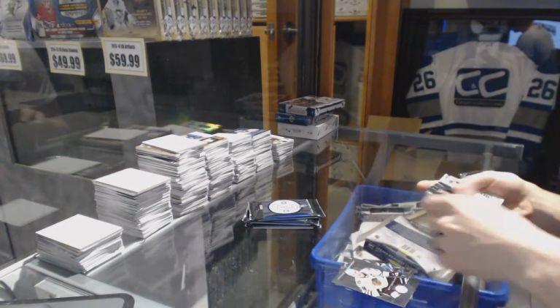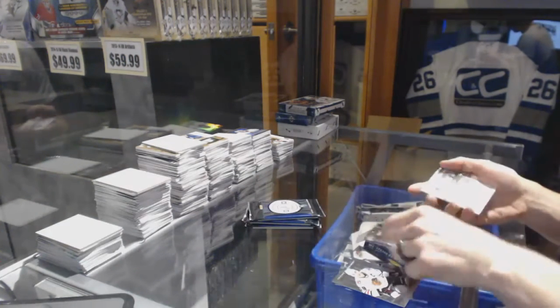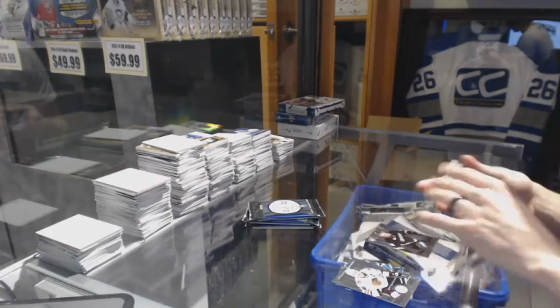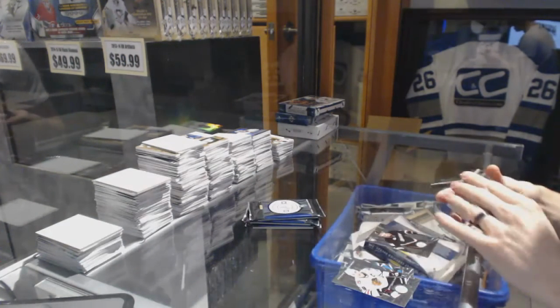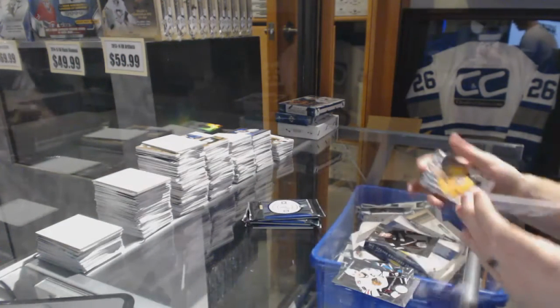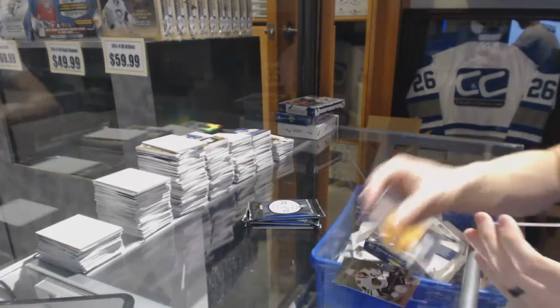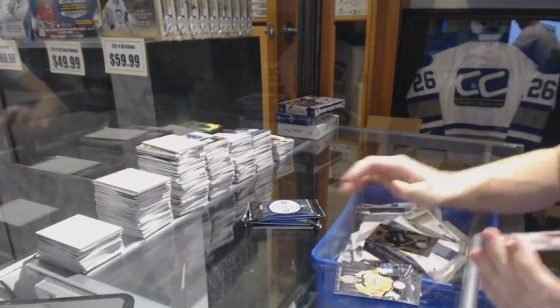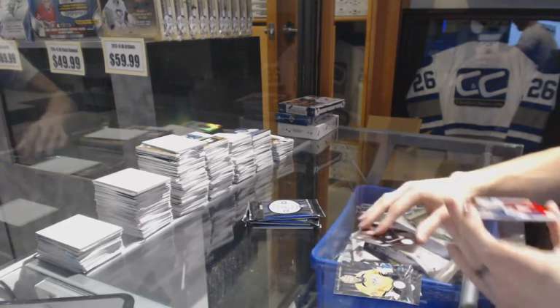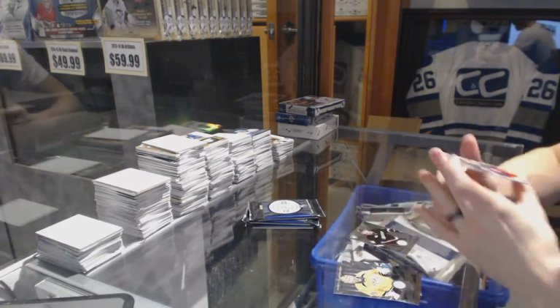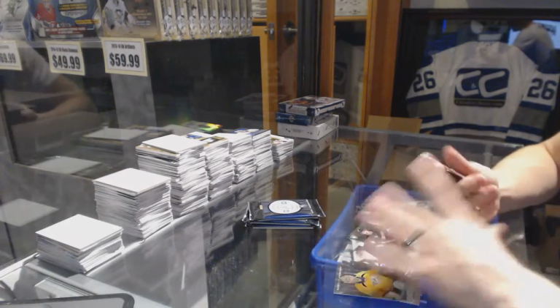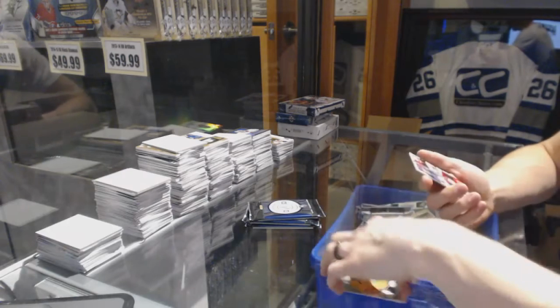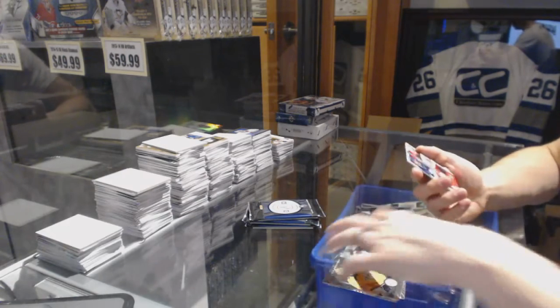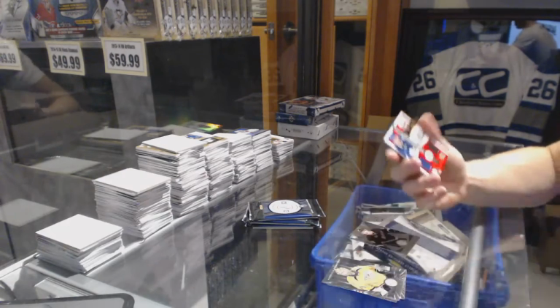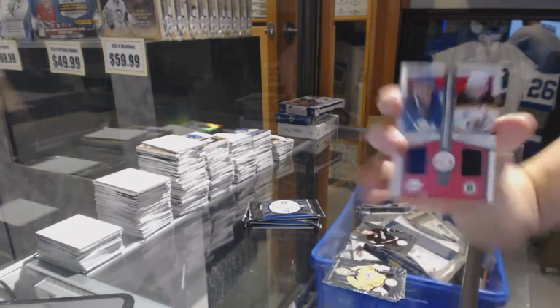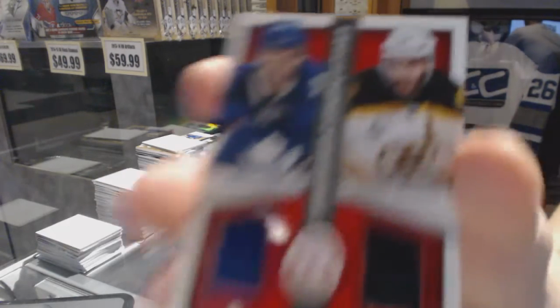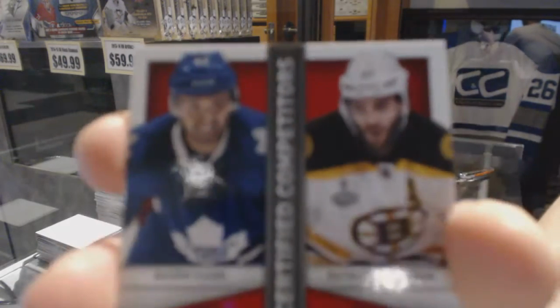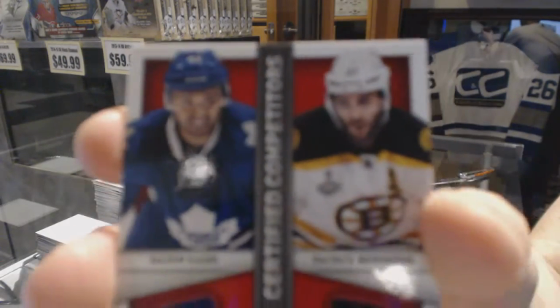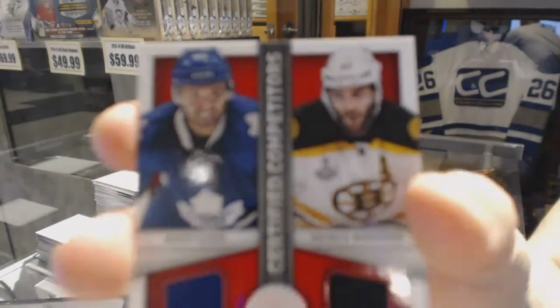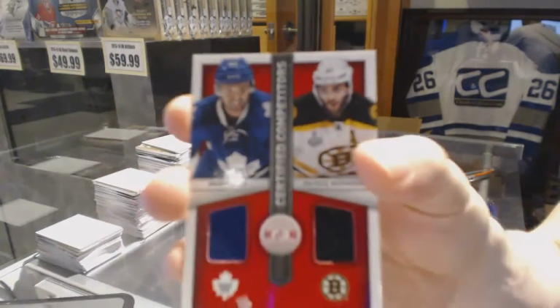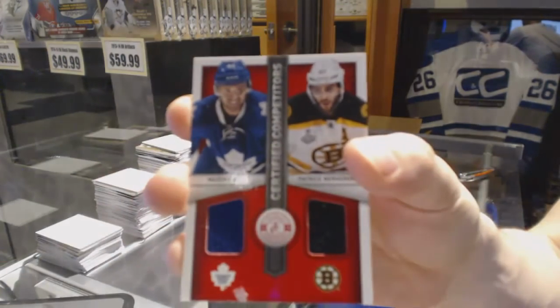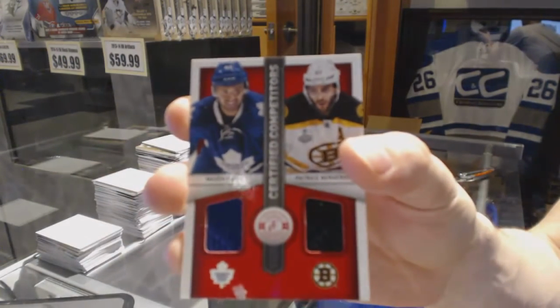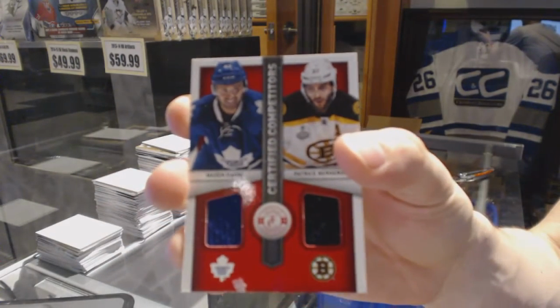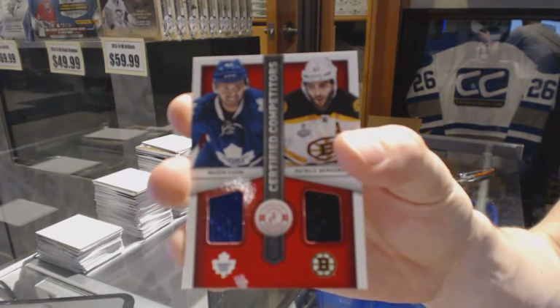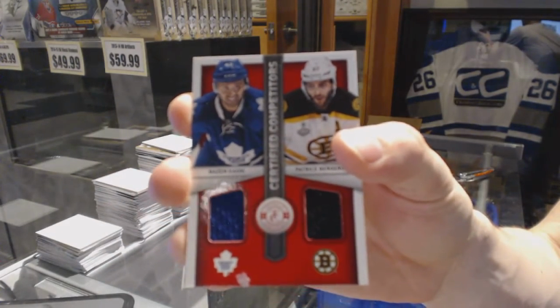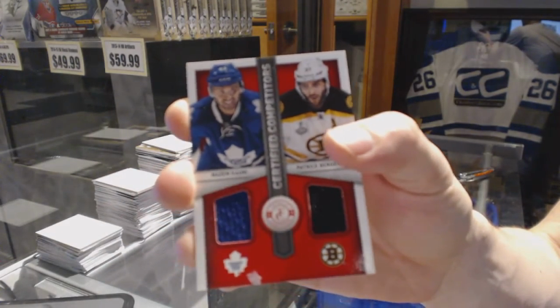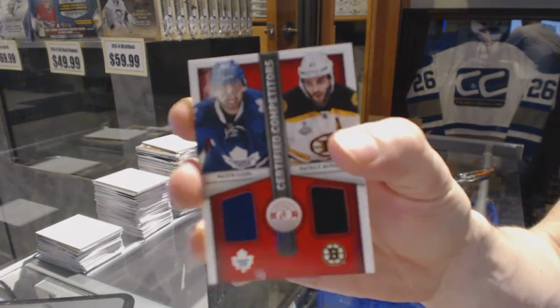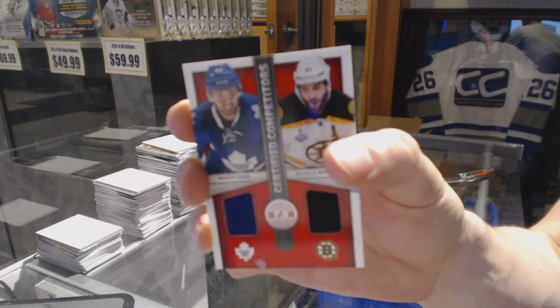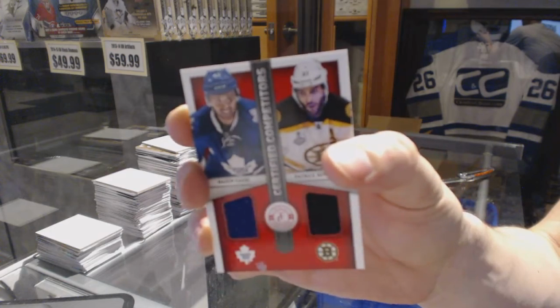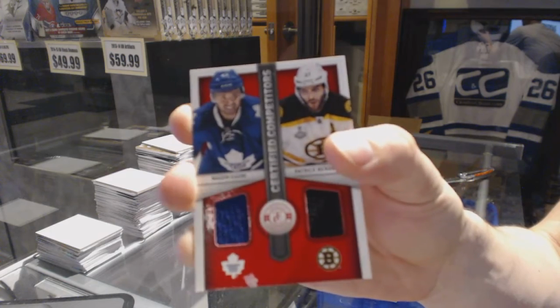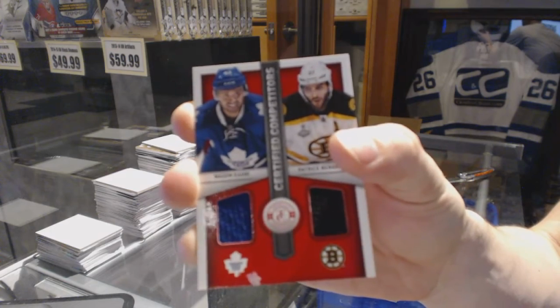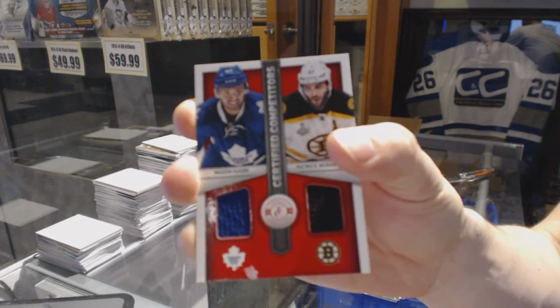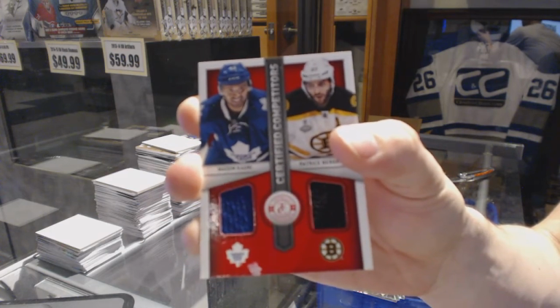Rookie for the Ducks, Sammy Vontanen, and a competitor's dual jersey between the Leafs and Bruins, Nazem Kadri and Patrice Bergeron.